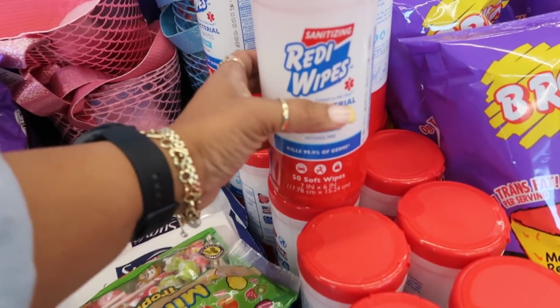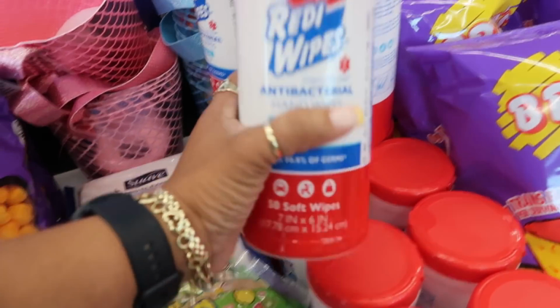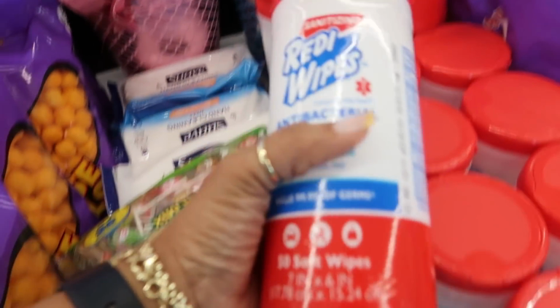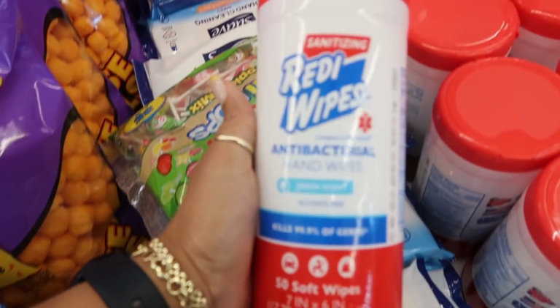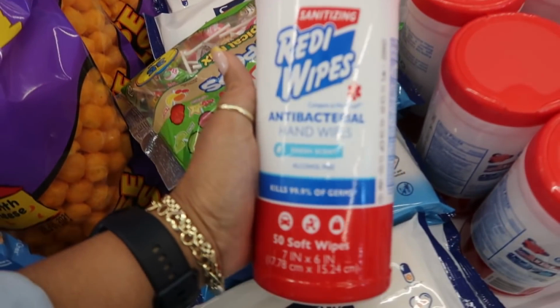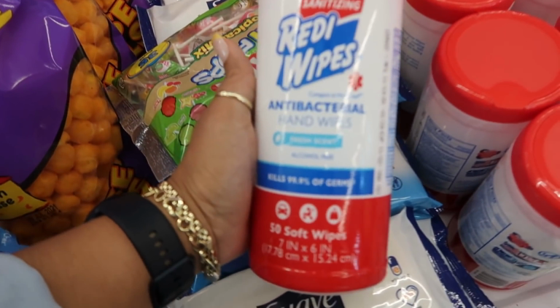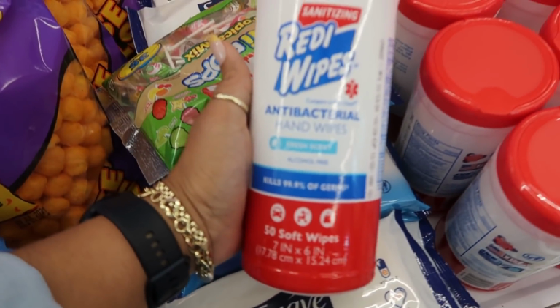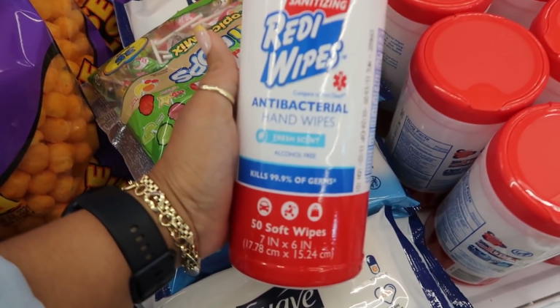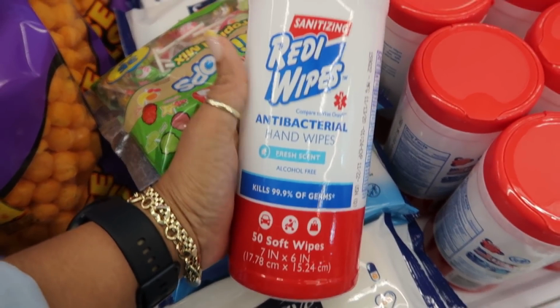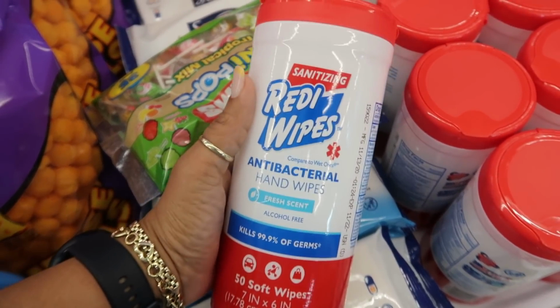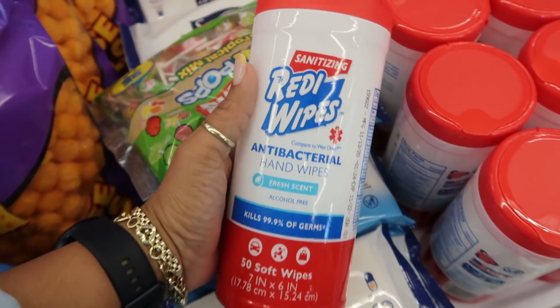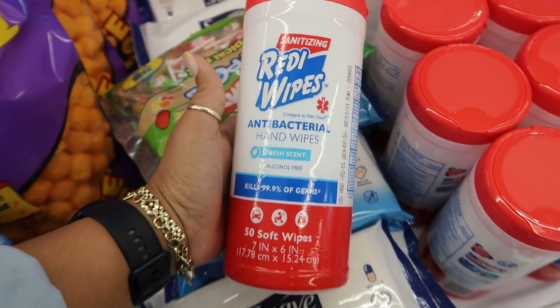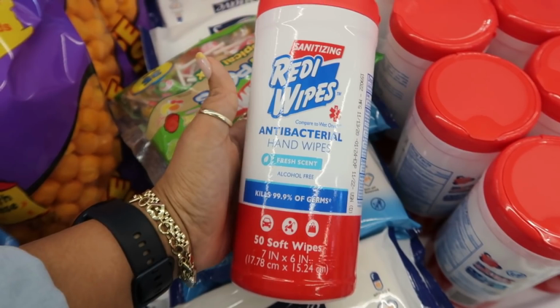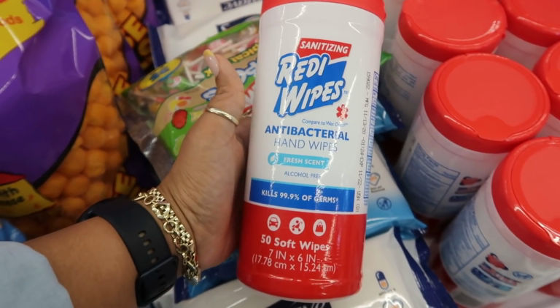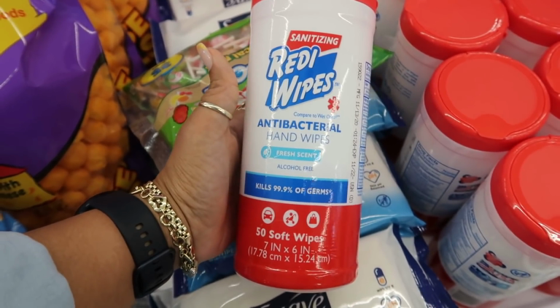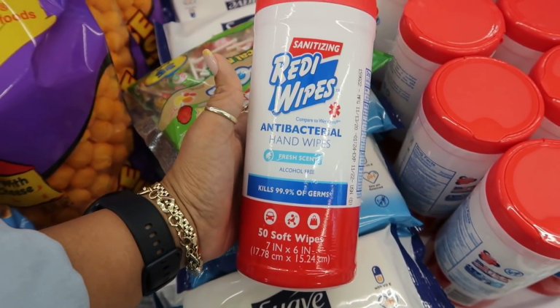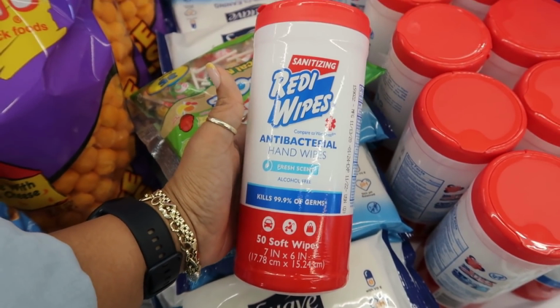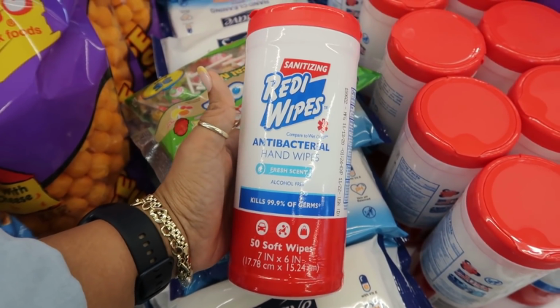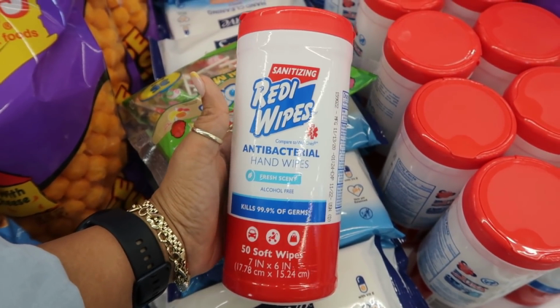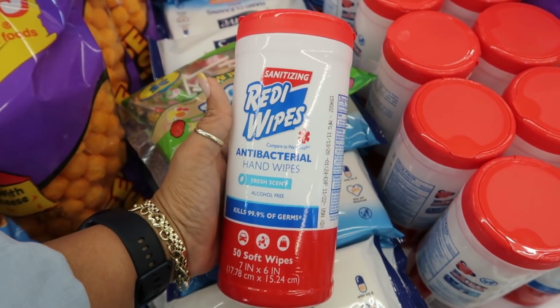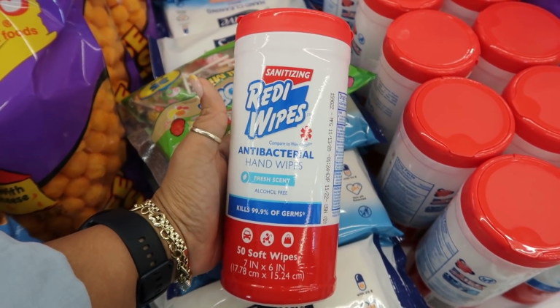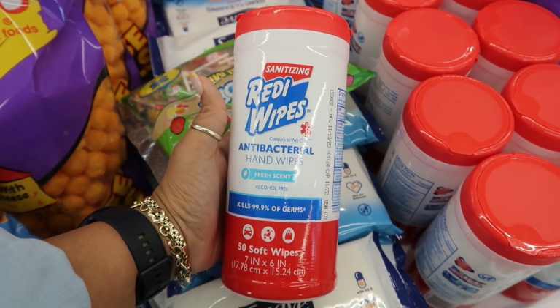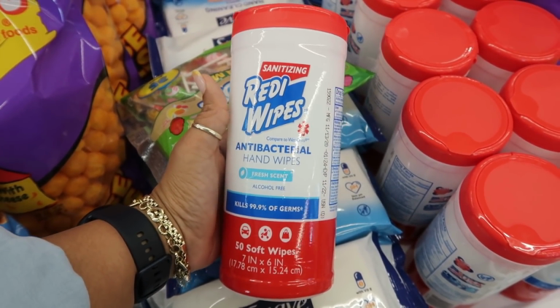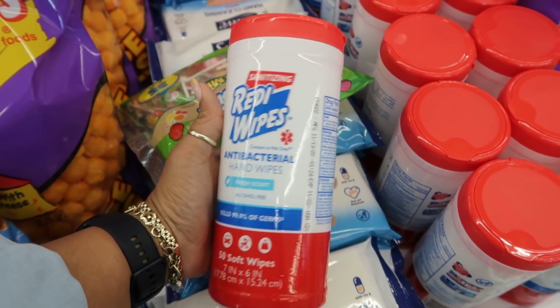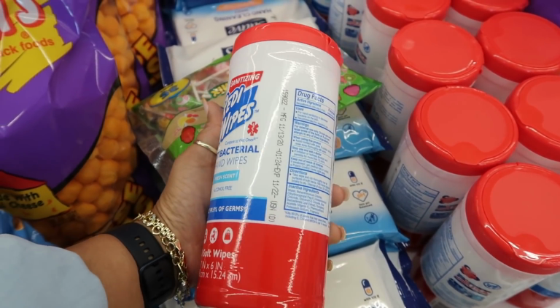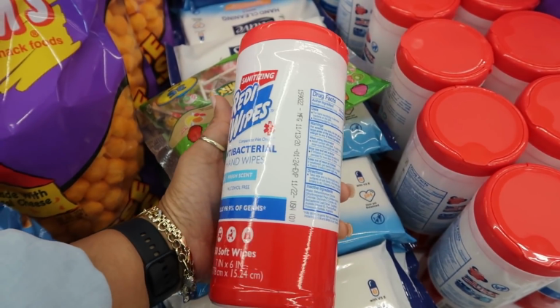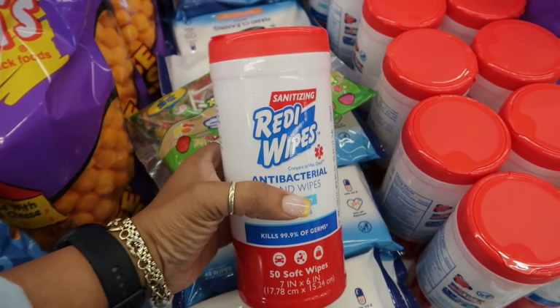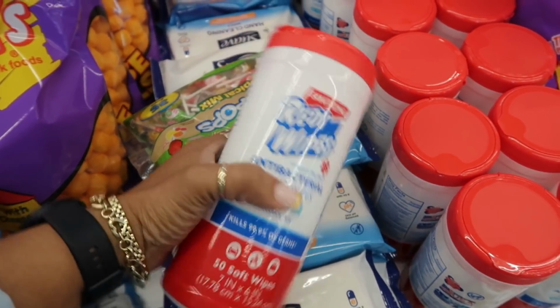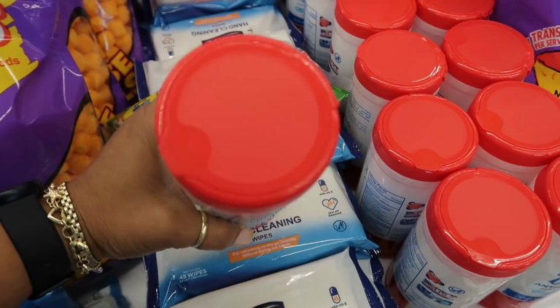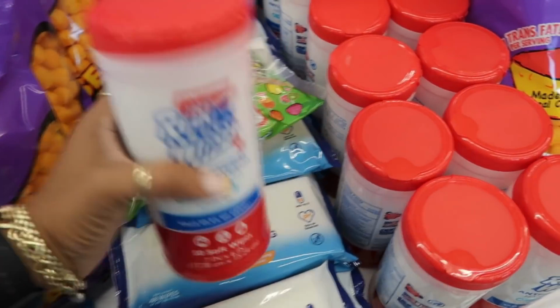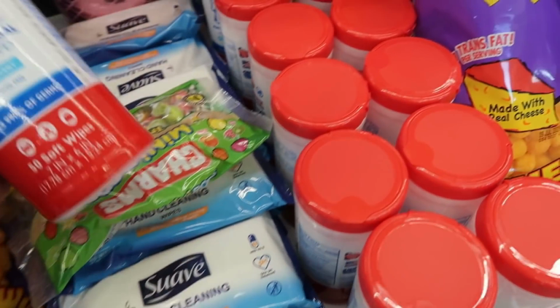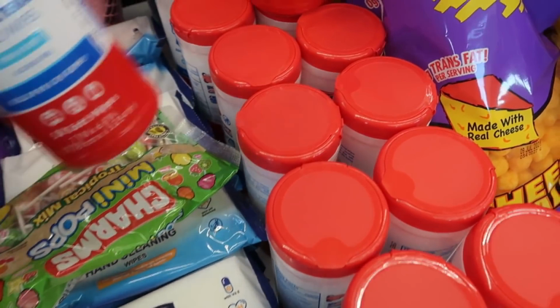Right here they have some sanitizing ready wipes. How many do you get in there? 50 of them. Kills 99% of germs, fresh scent. I got a few of these.